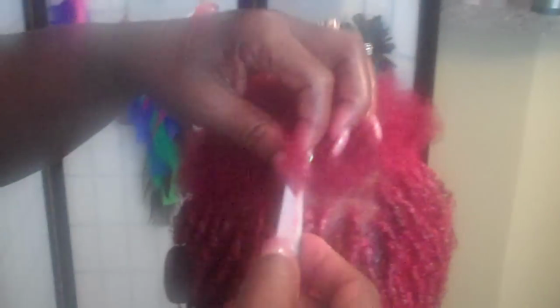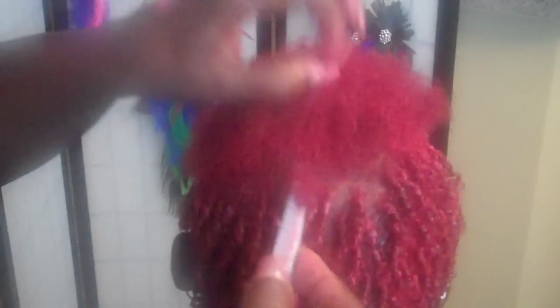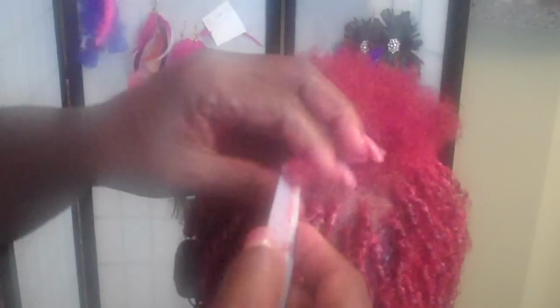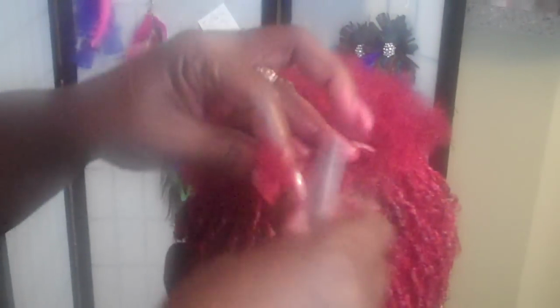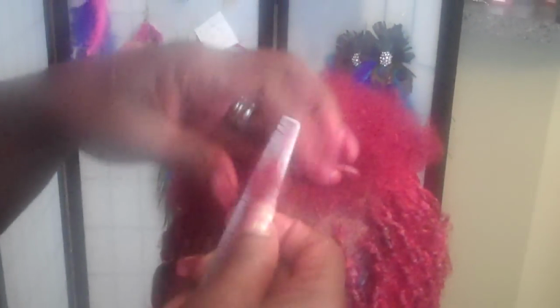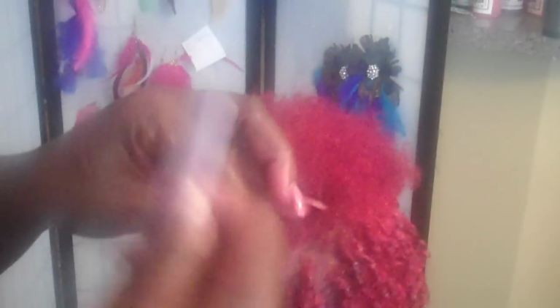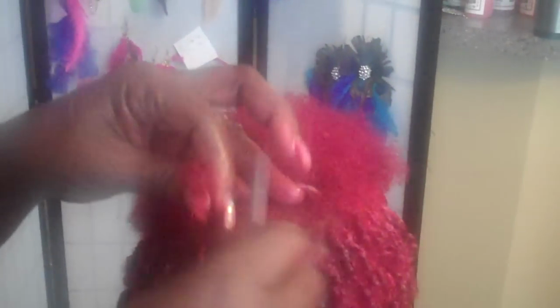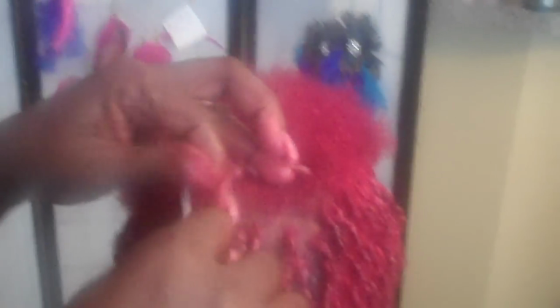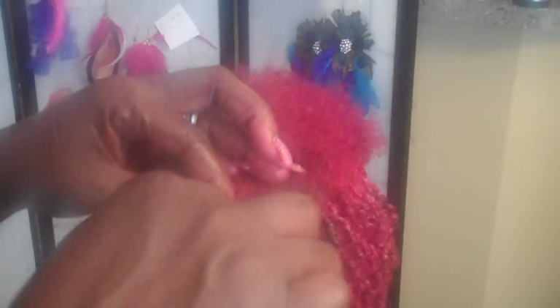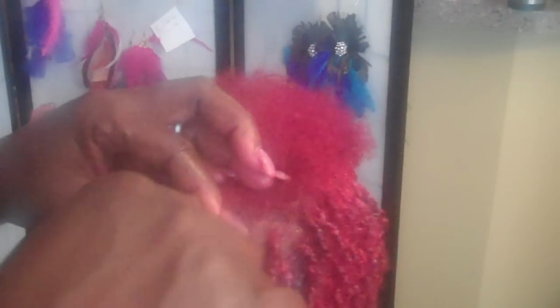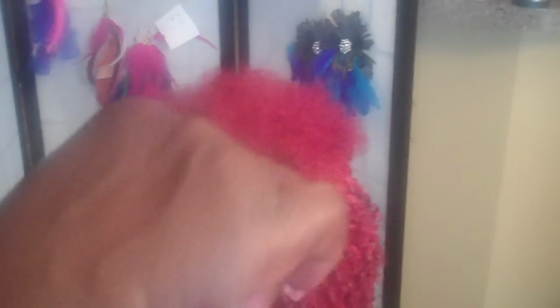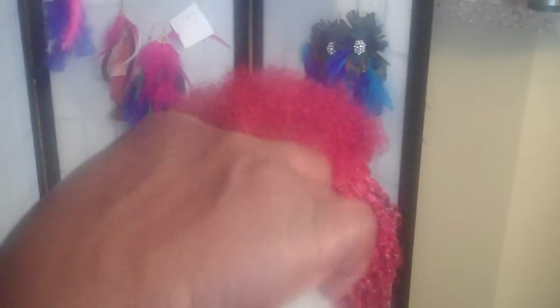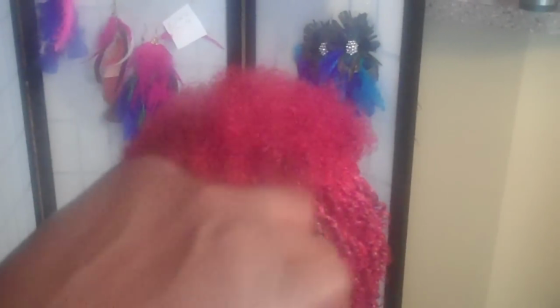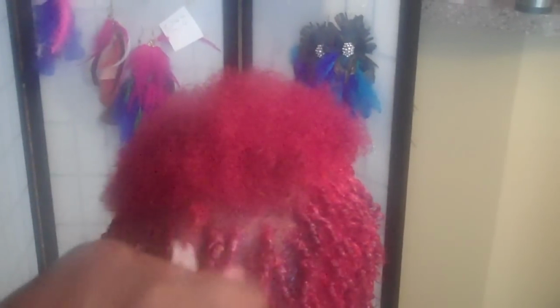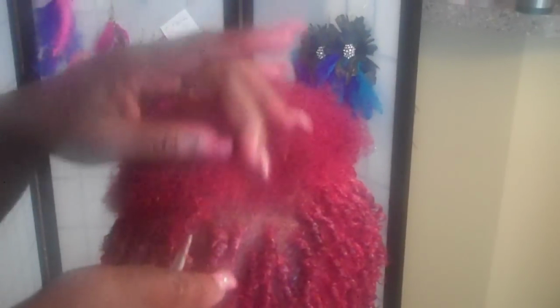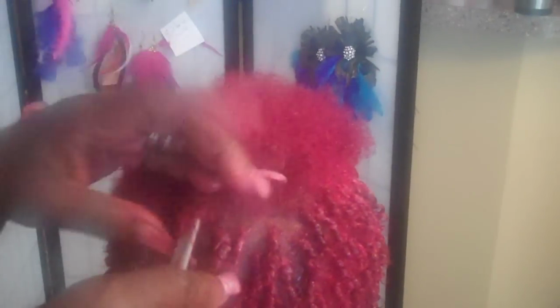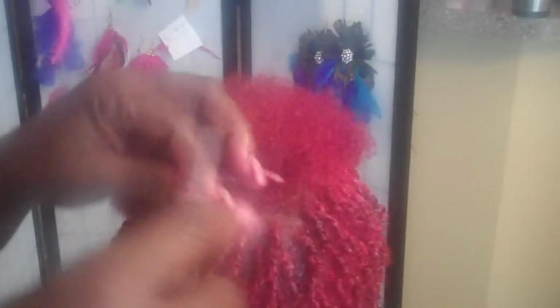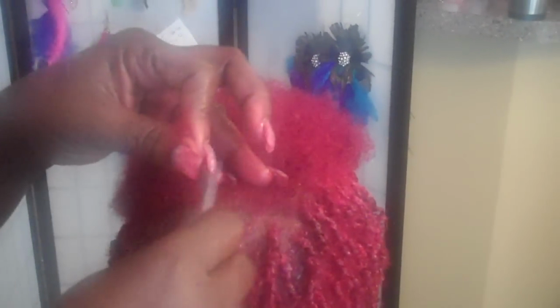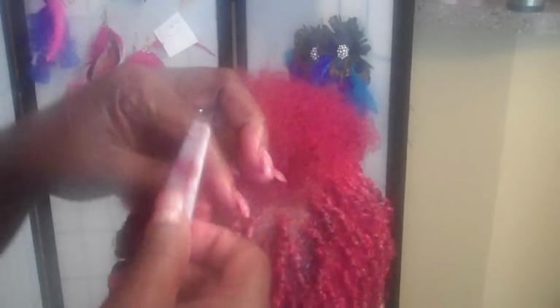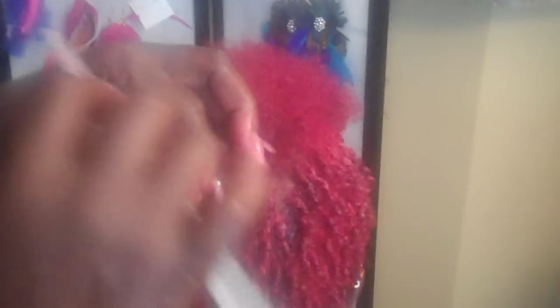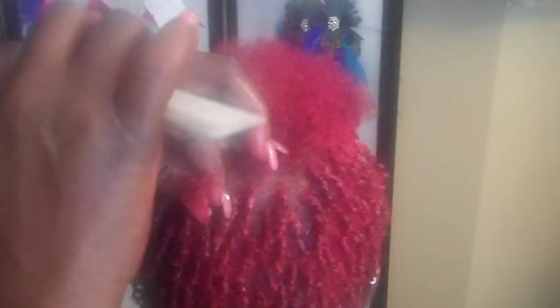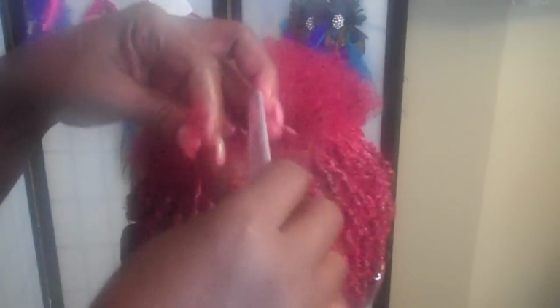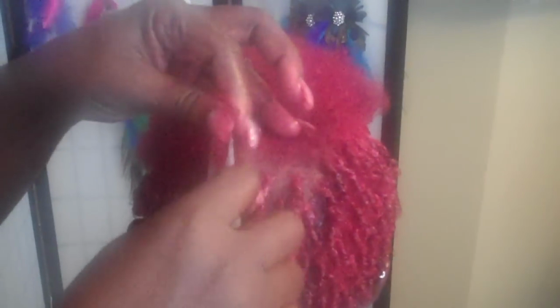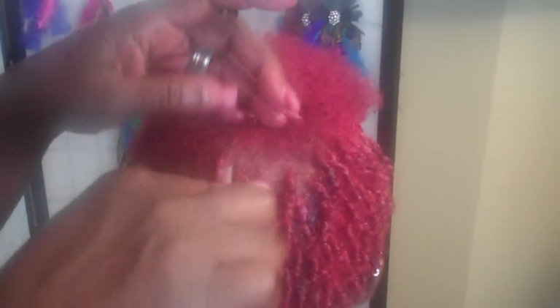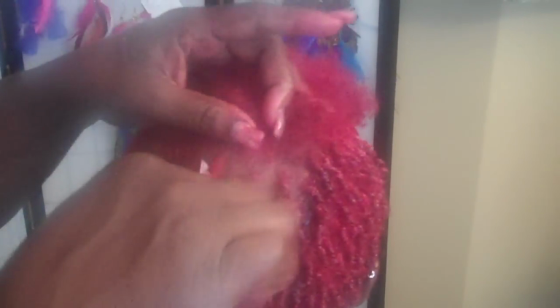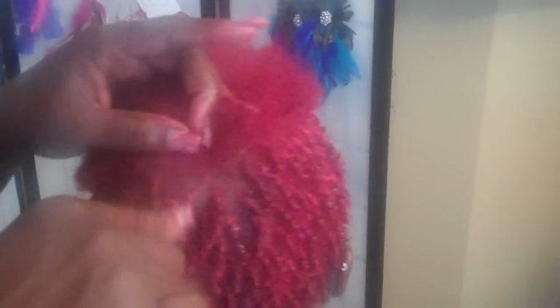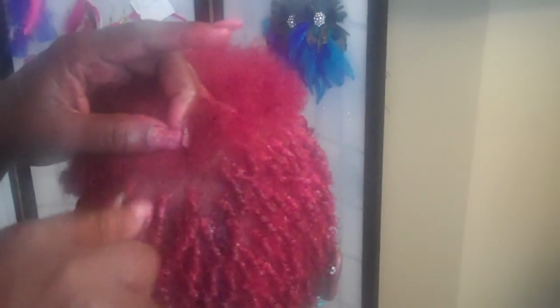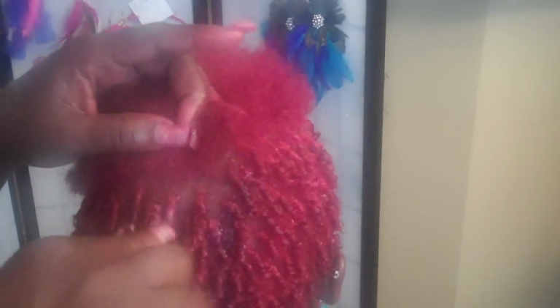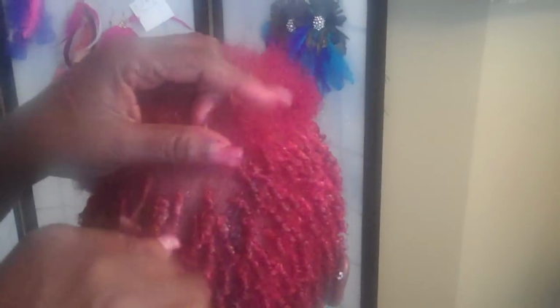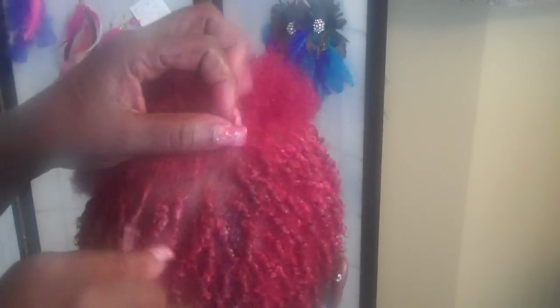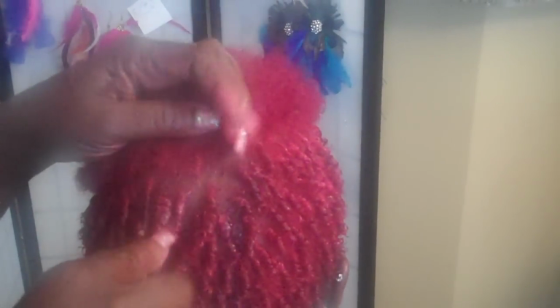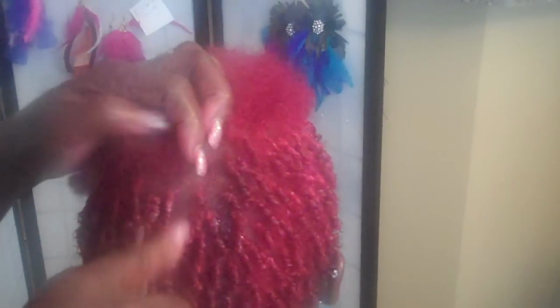This is called brick layering. You go in and you twist.